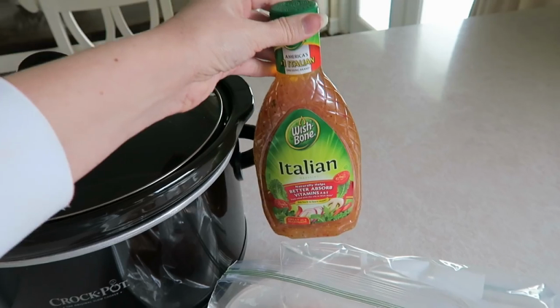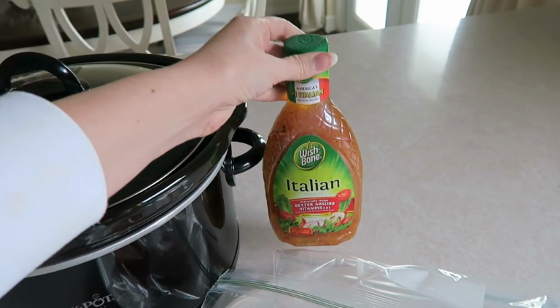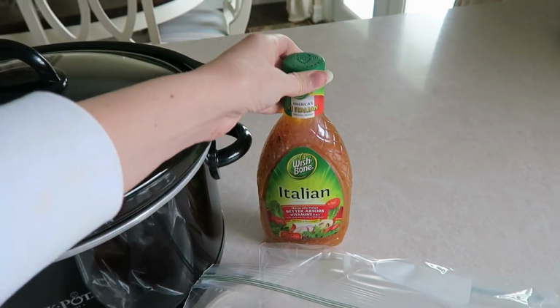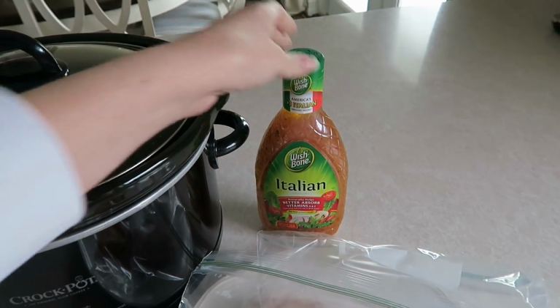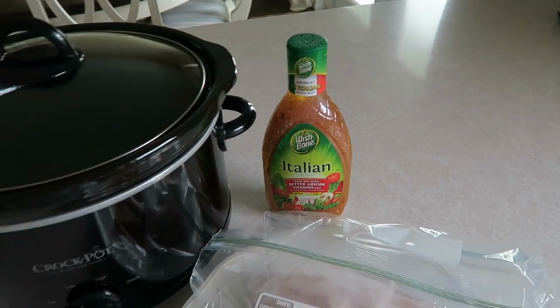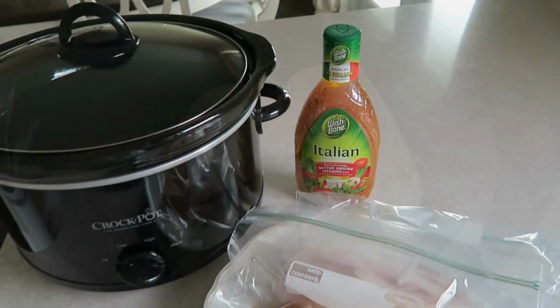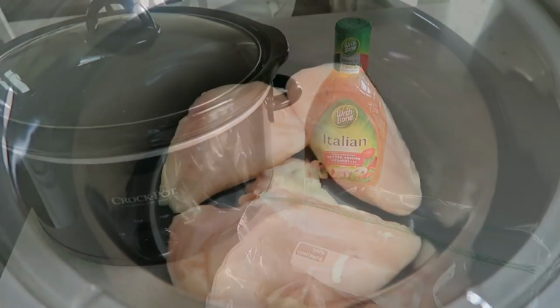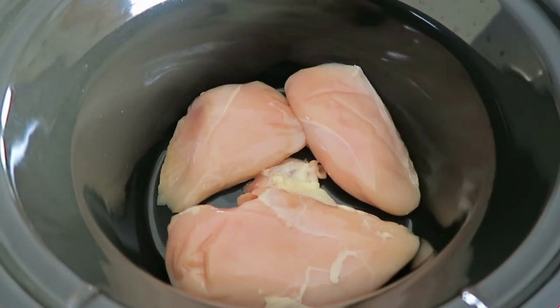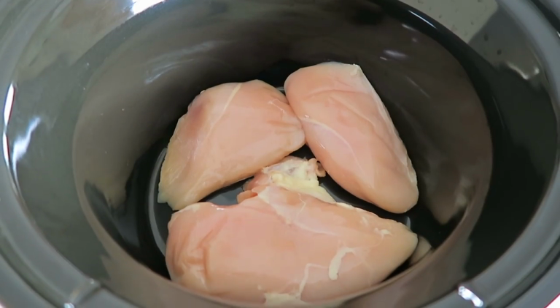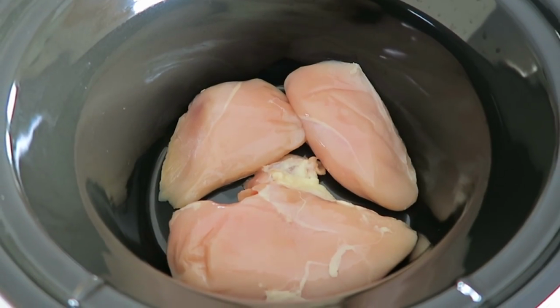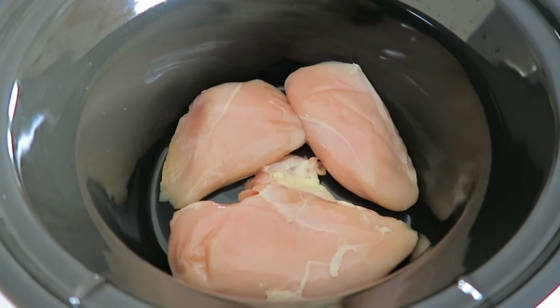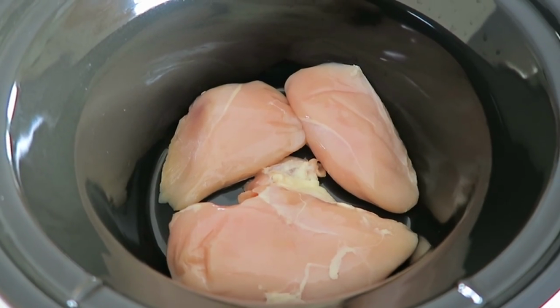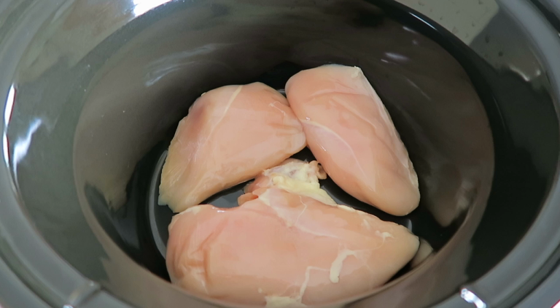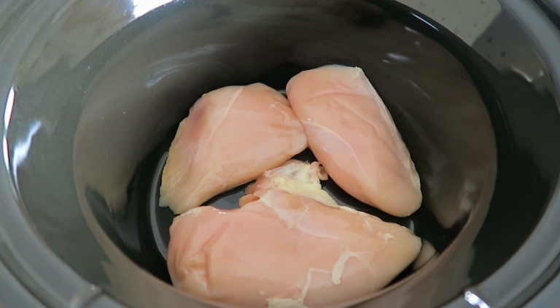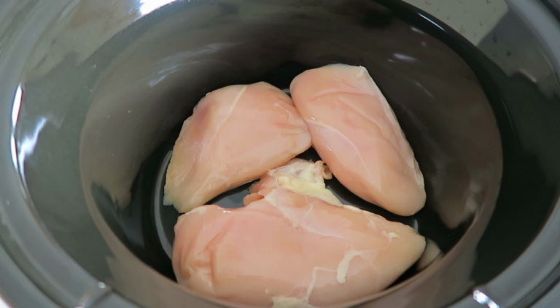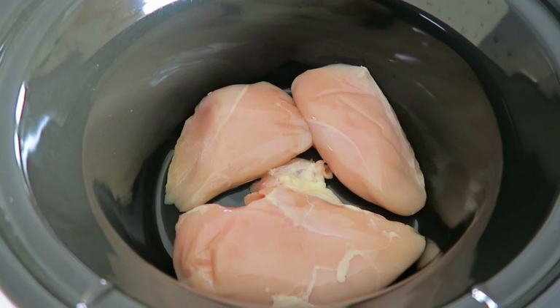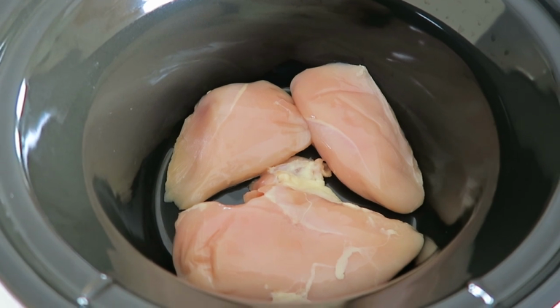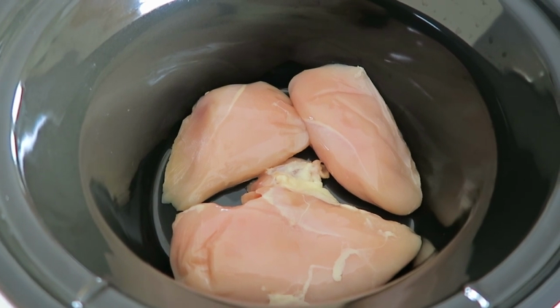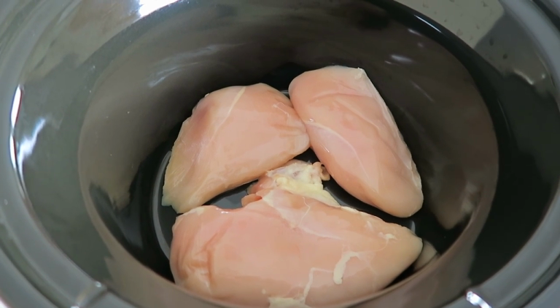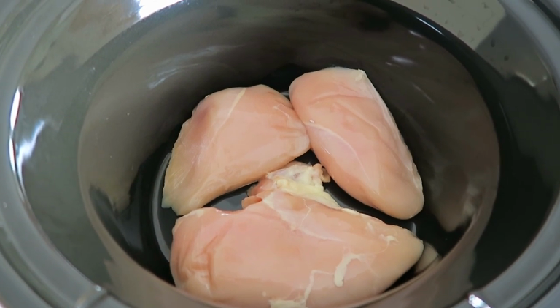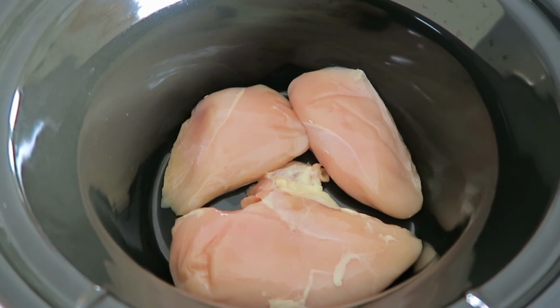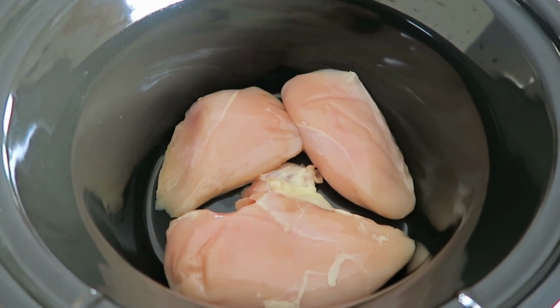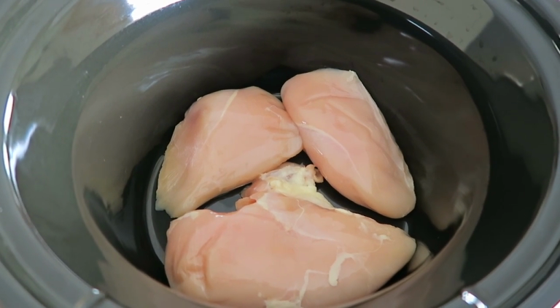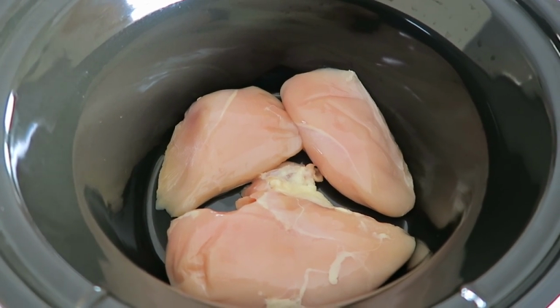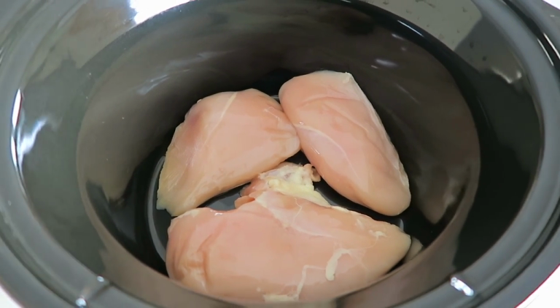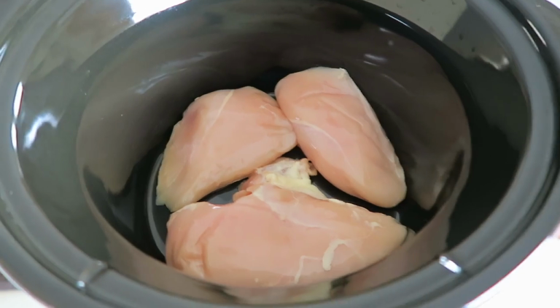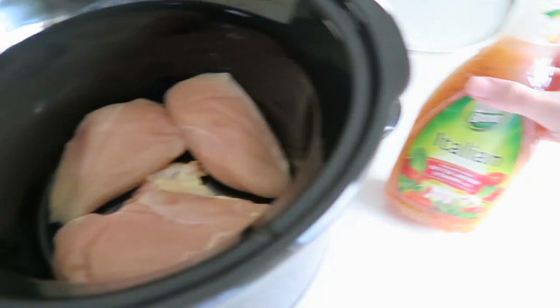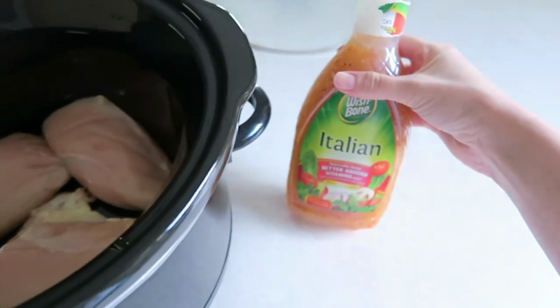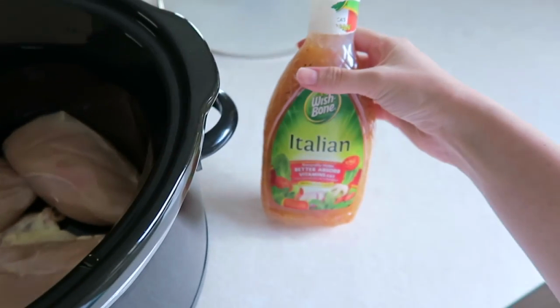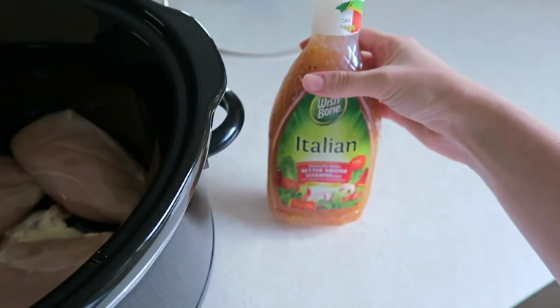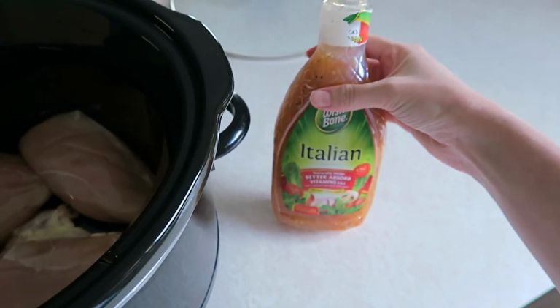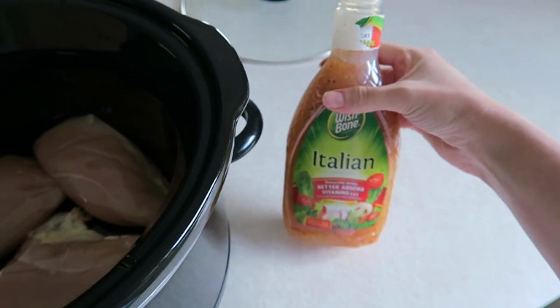Those are the only two things you will need for this recipe. The first thing you're going to do is add your chicken breast to the crock-pot. I thought I had four chicken breasts but apparently I only have three, but that is perfectly fine.